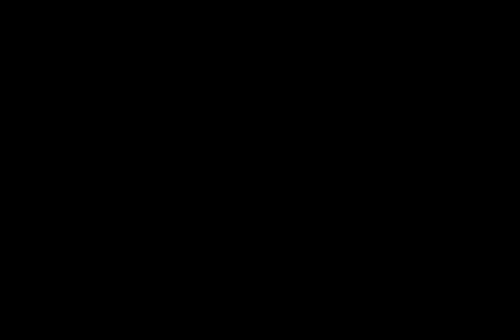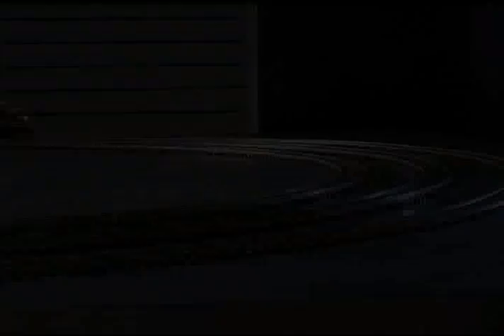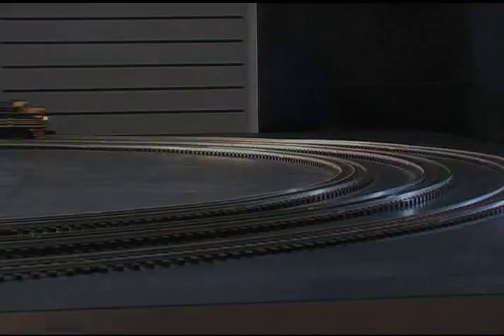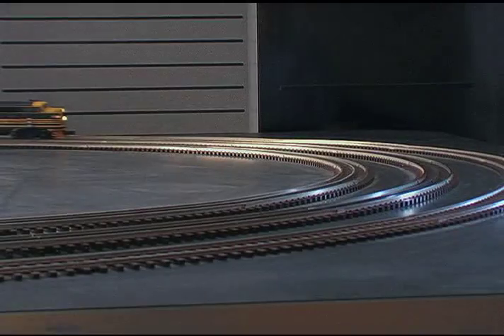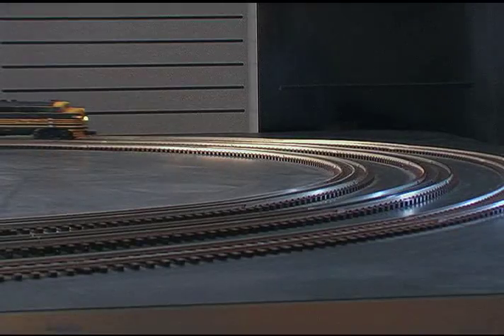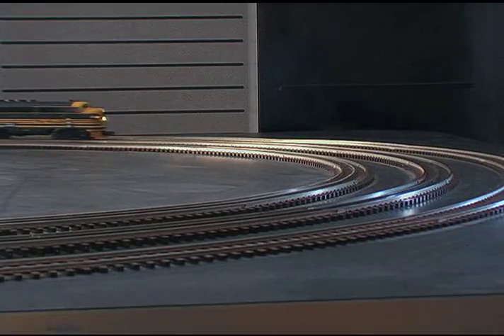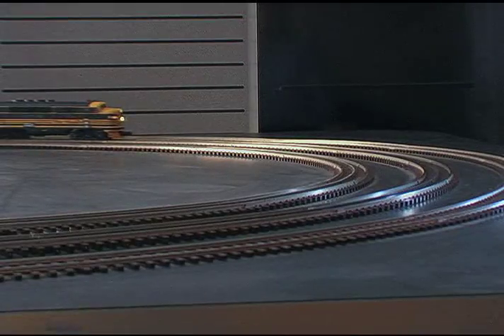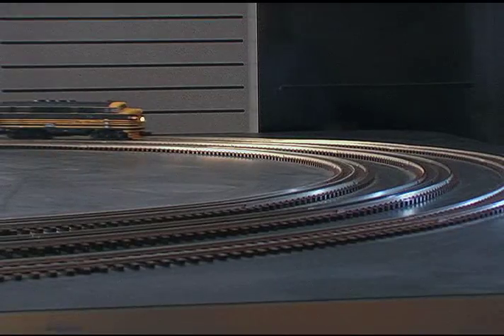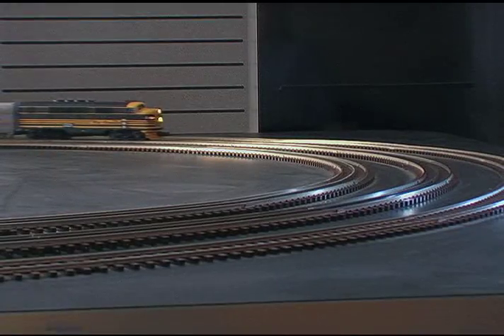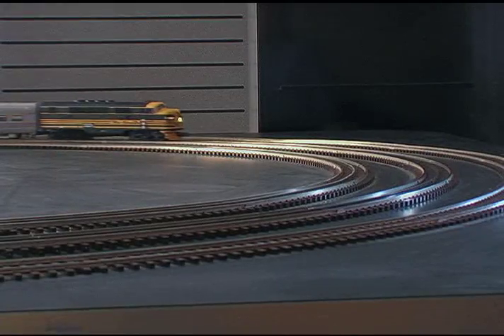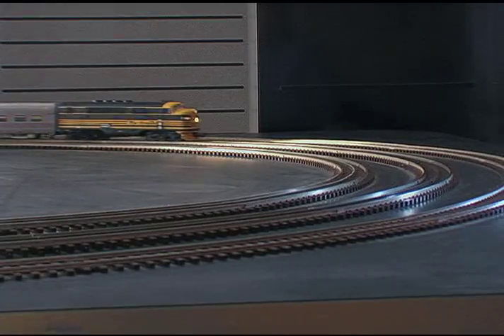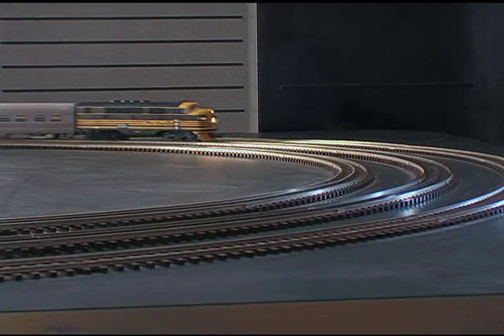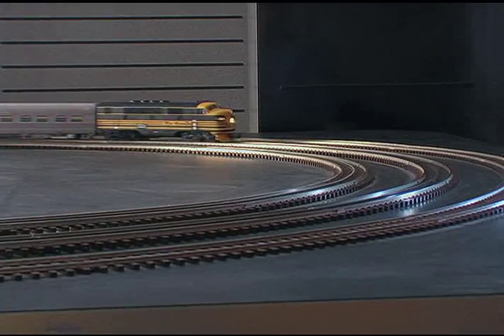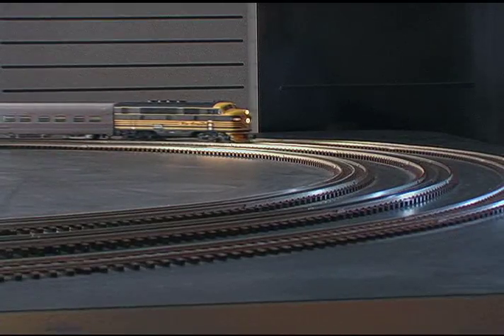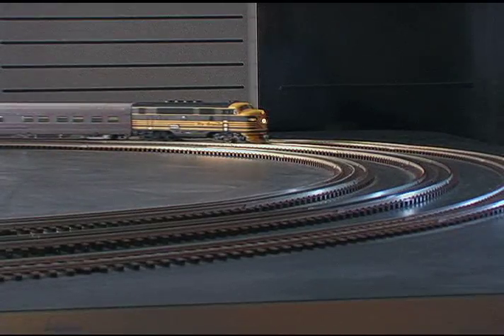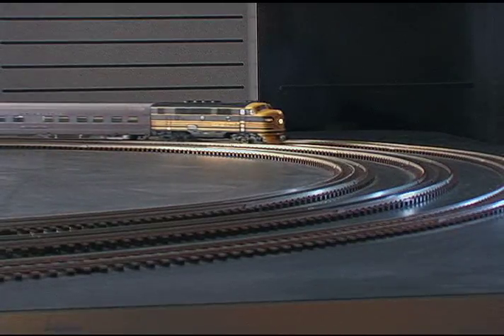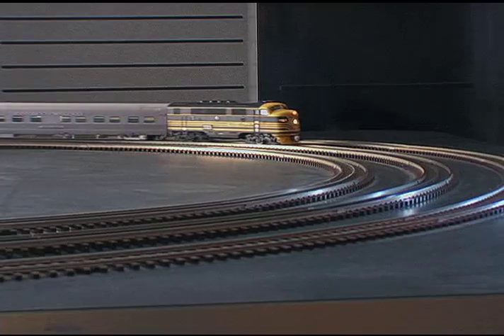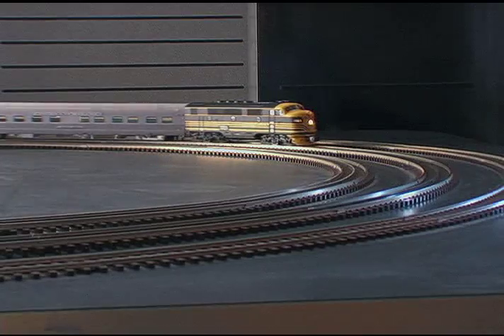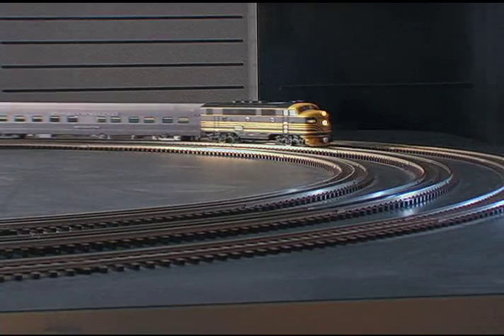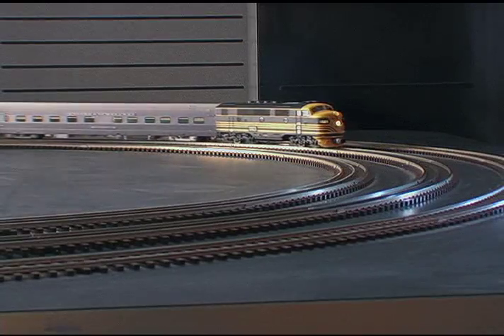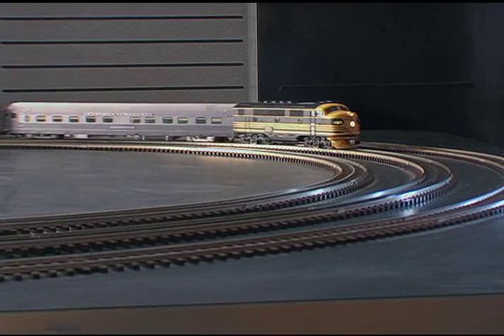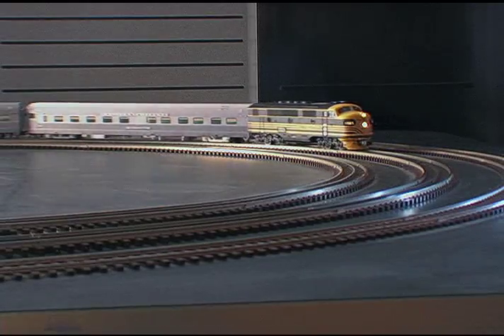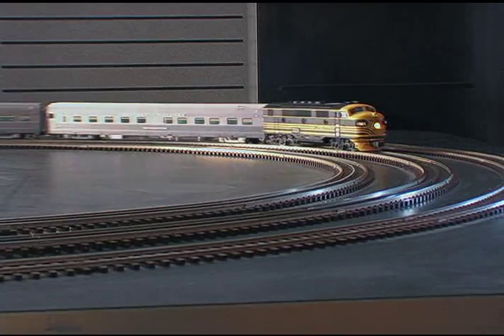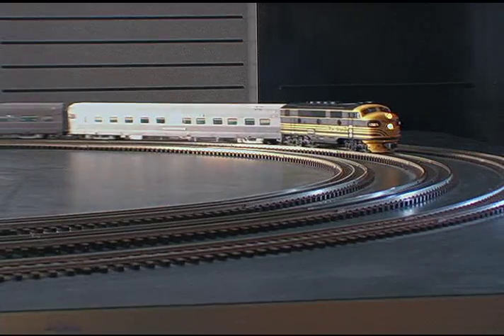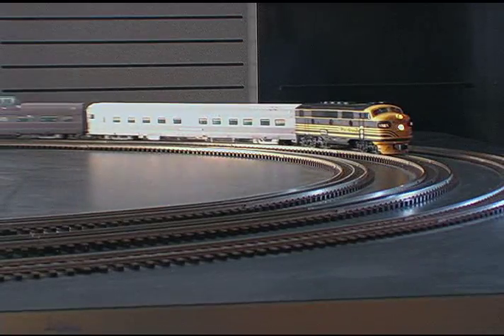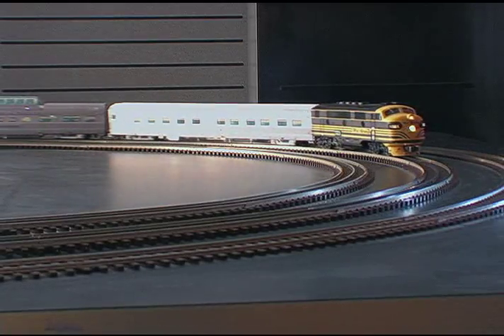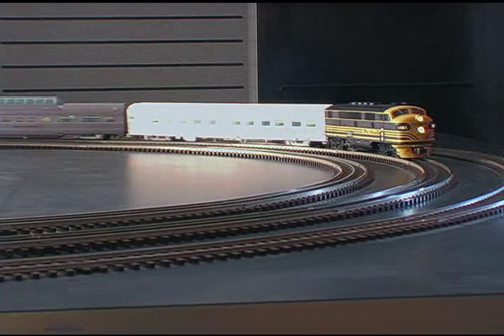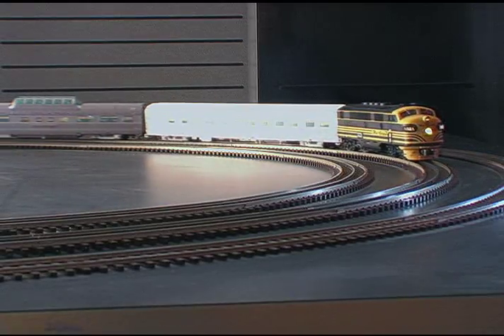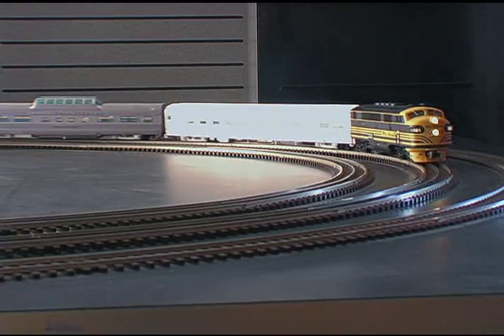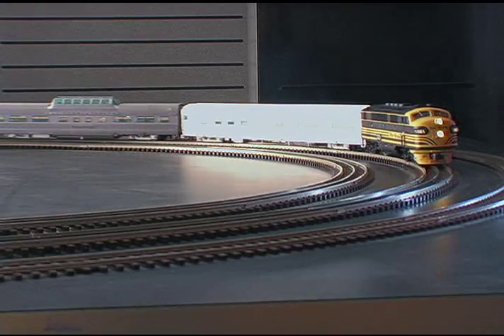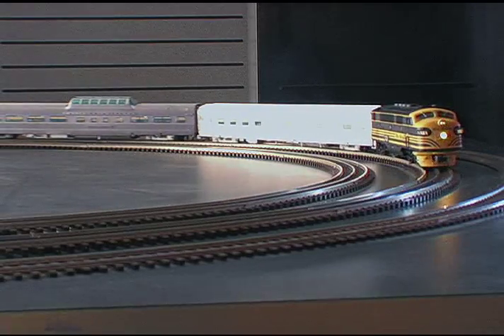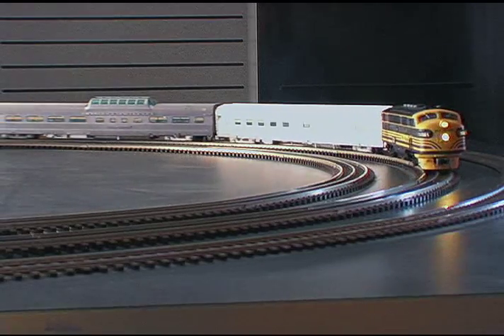Hey there, Atlas fans. The much-anticipated first two cars in Atlas O's California Zephyr Streamline Passenger Car Series are here and in a hobby store near you.